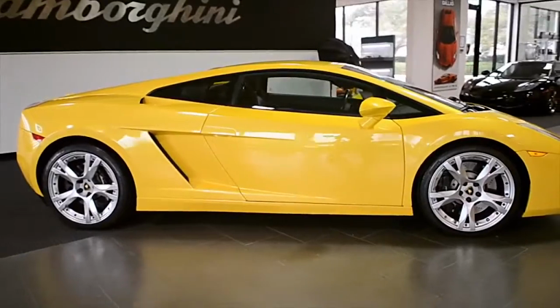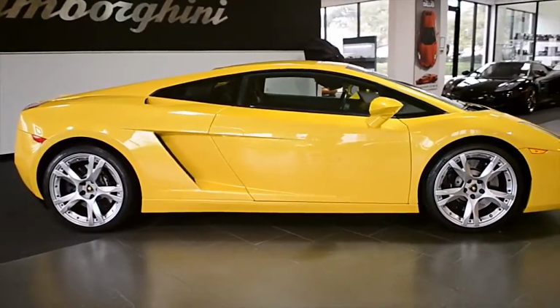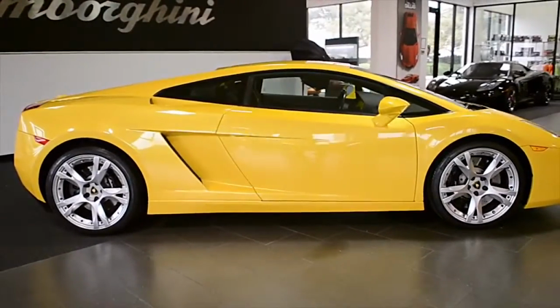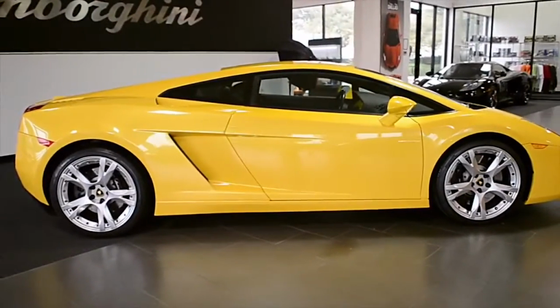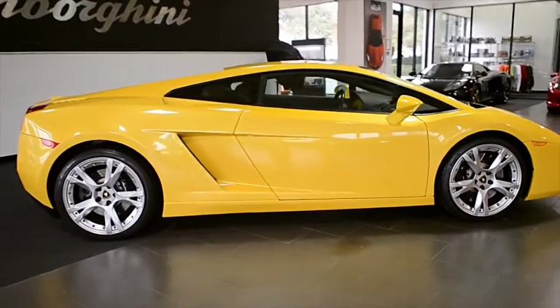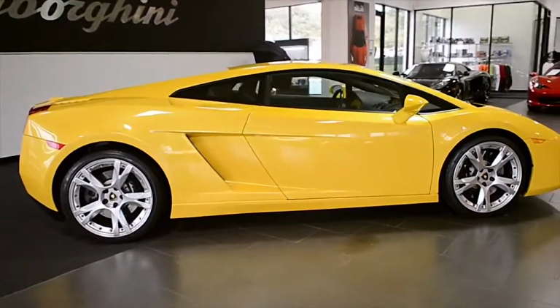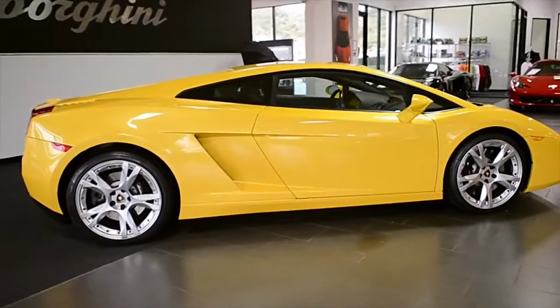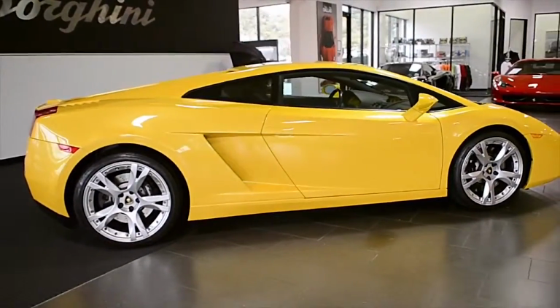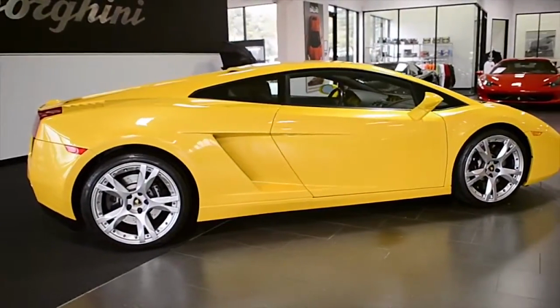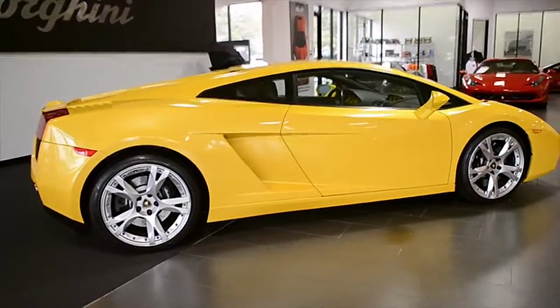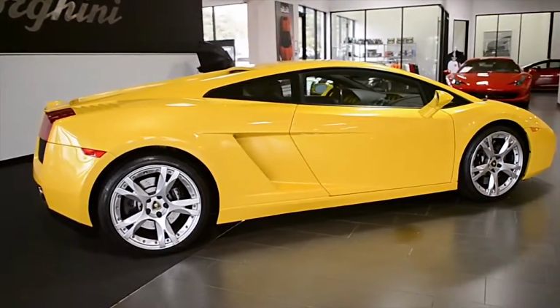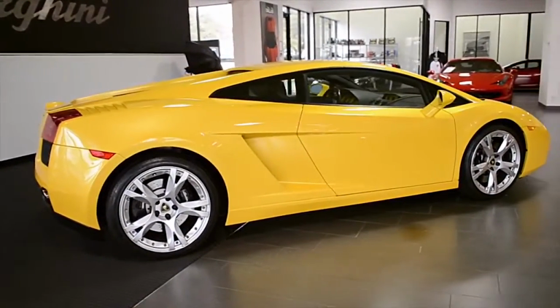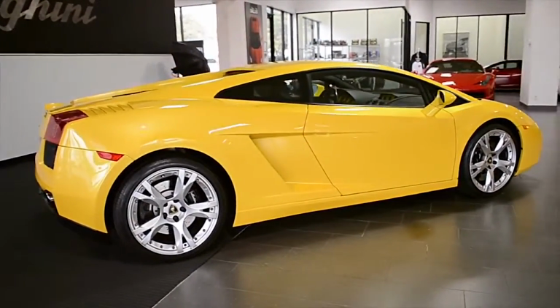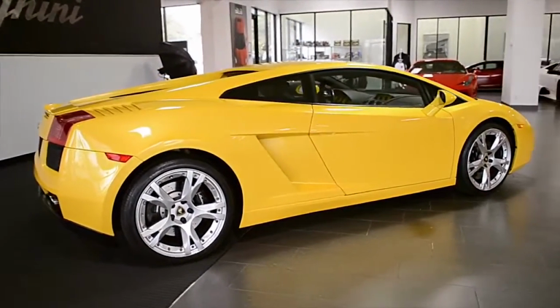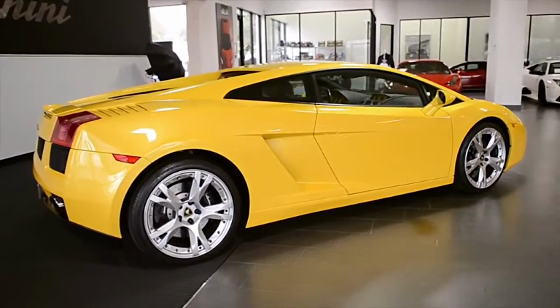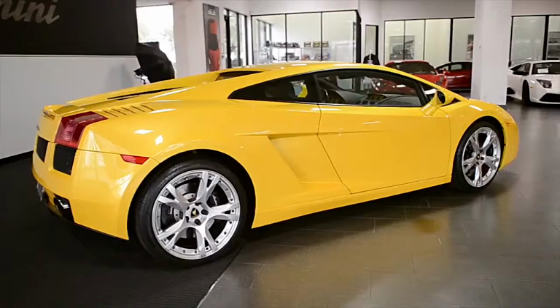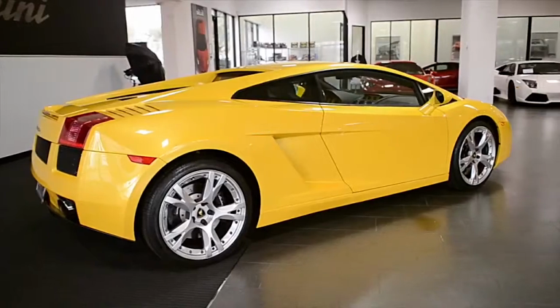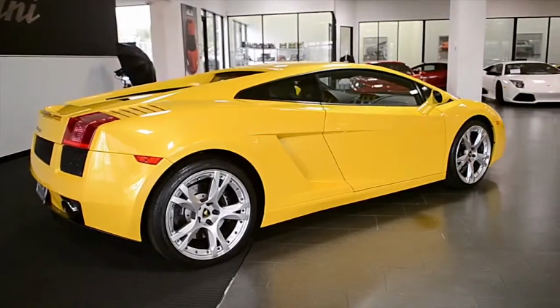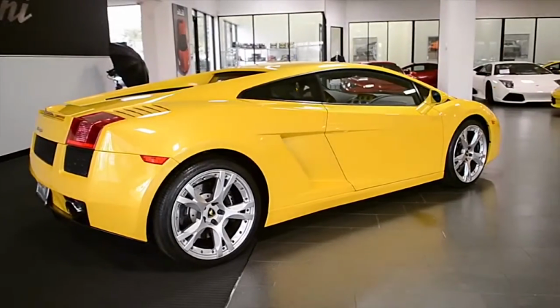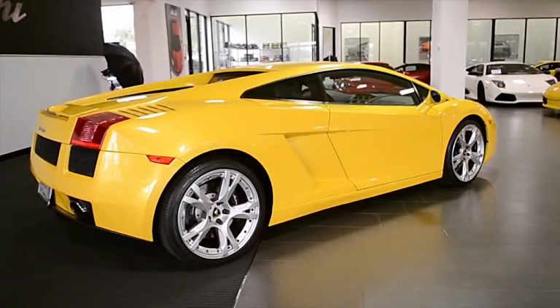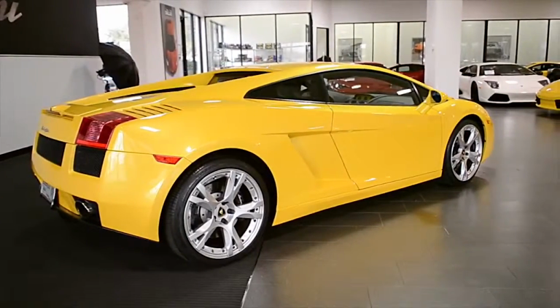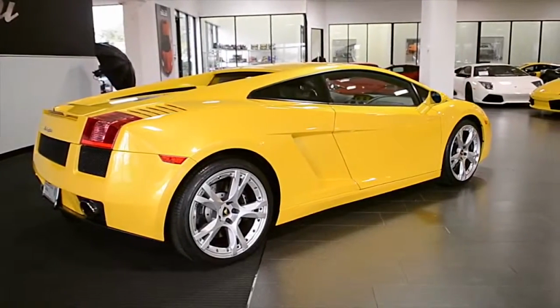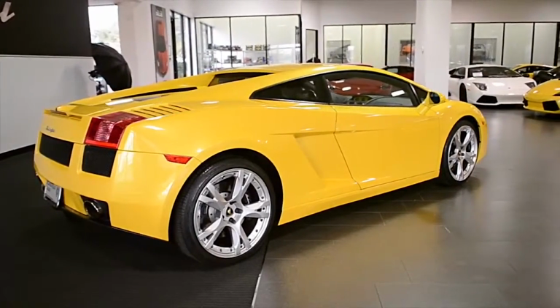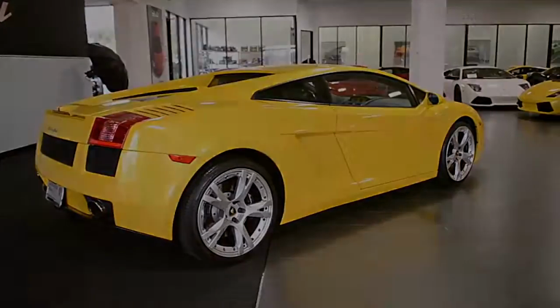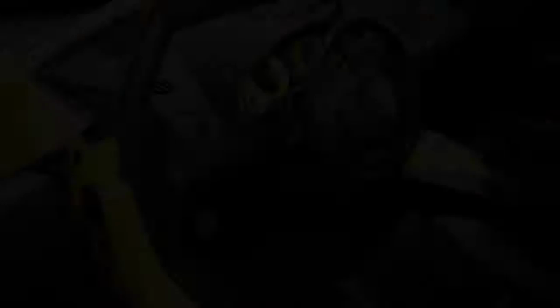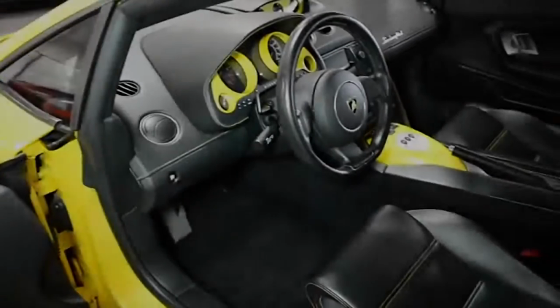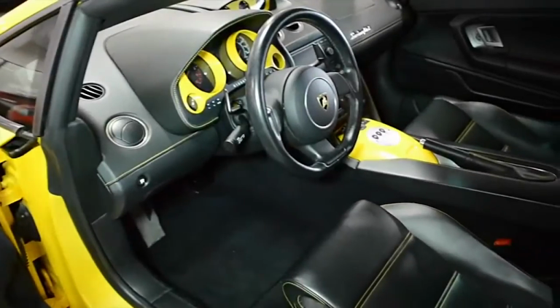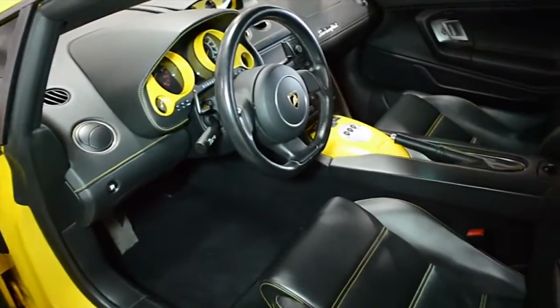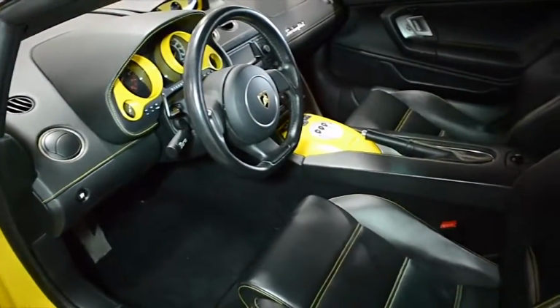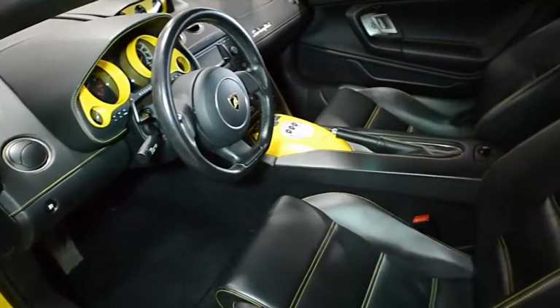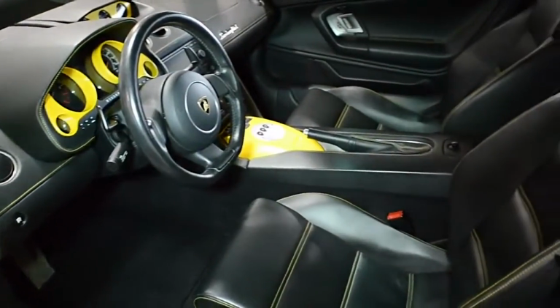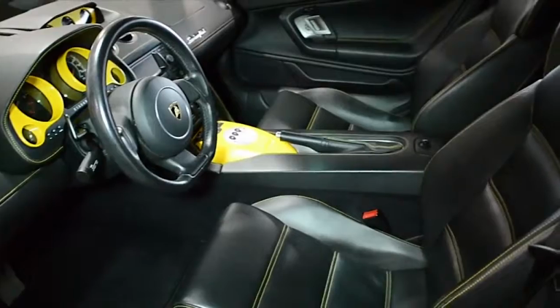Lamborghini Dallas proudly presents this 2006 Lamborghini Gallardo, equipped with a 5.0-liter, 520-horsepower V10 engine and a 6-speed e-gear transmission.